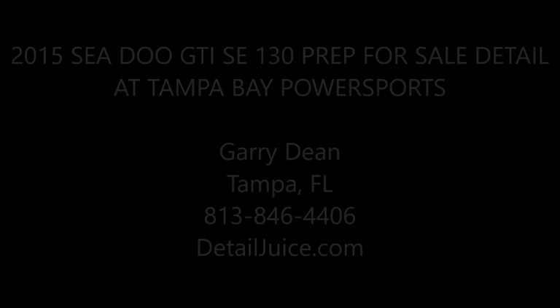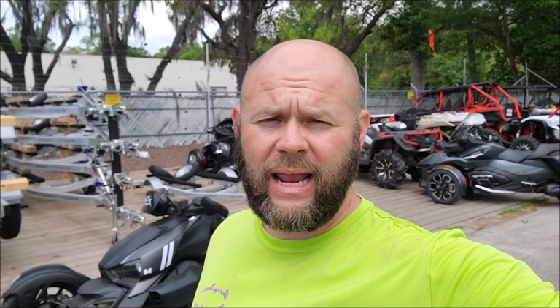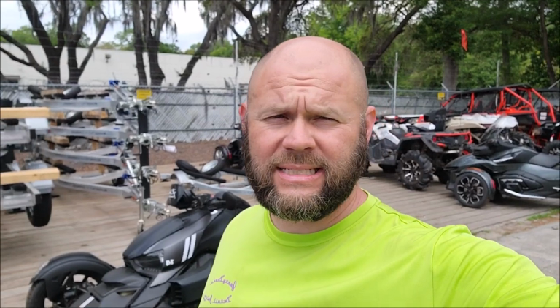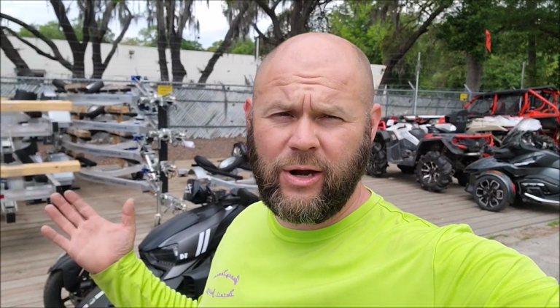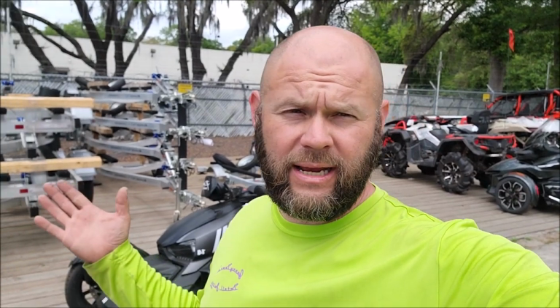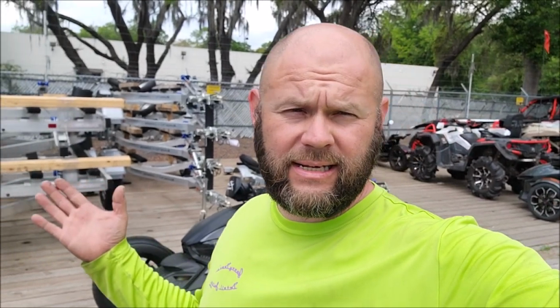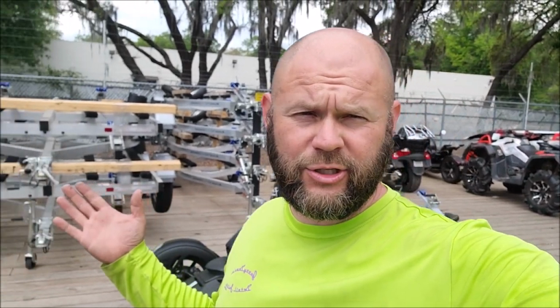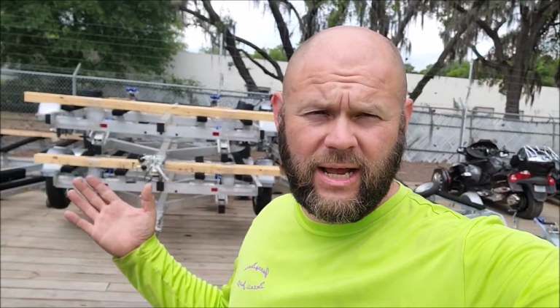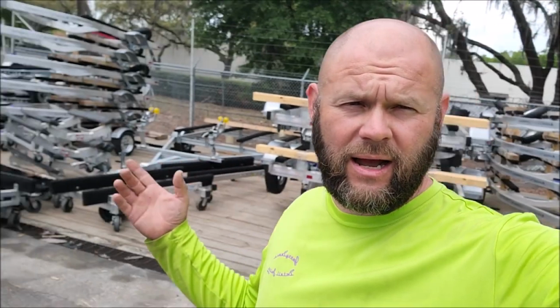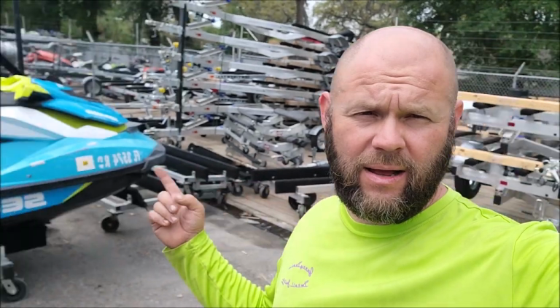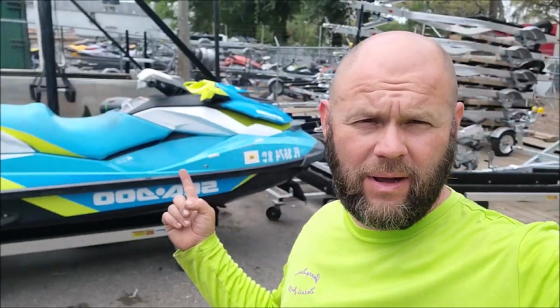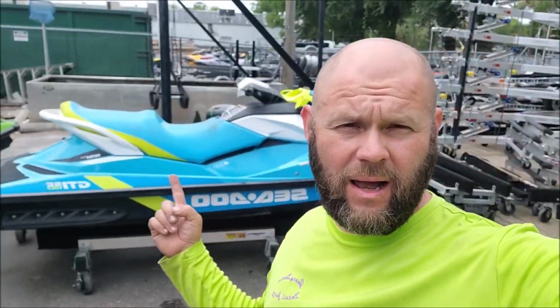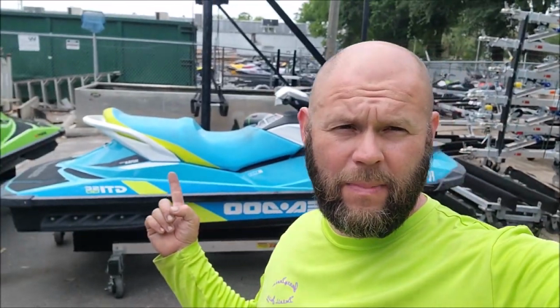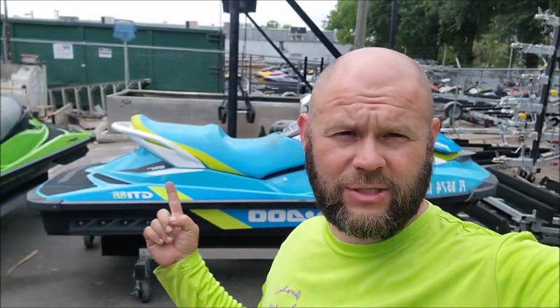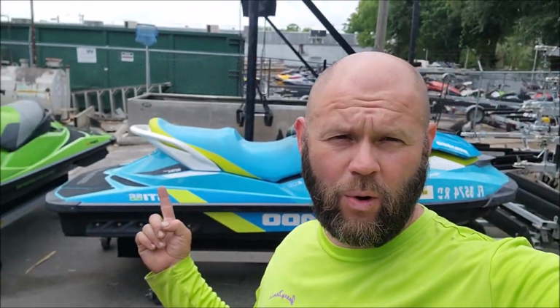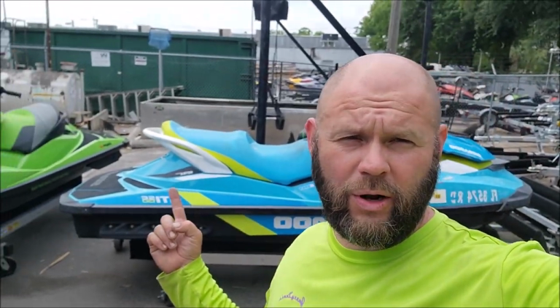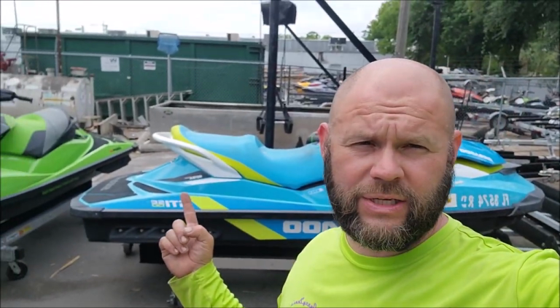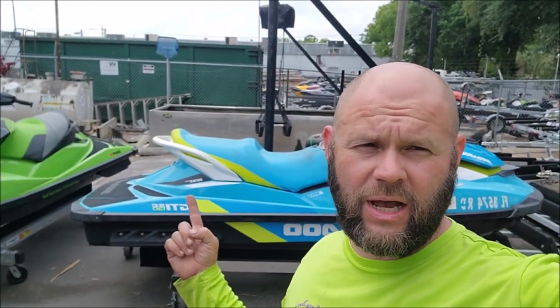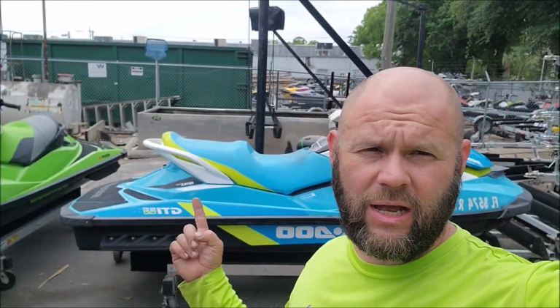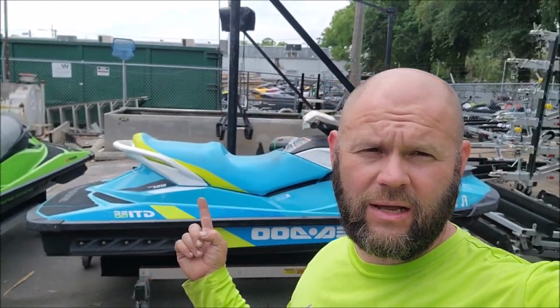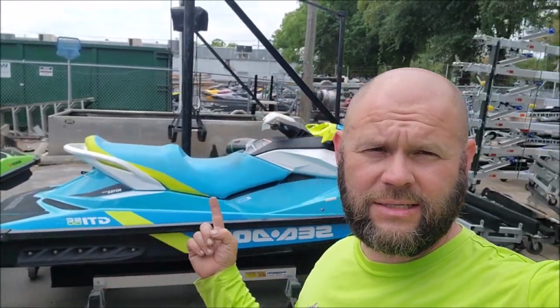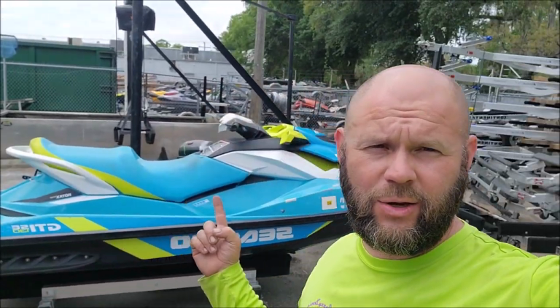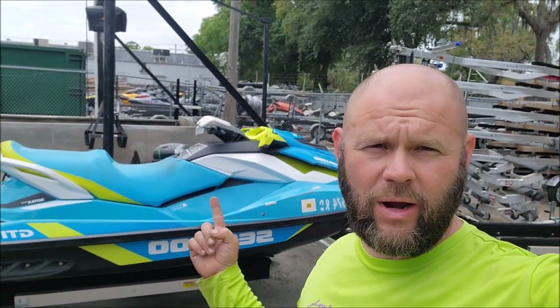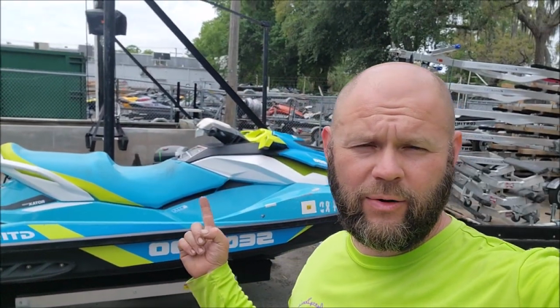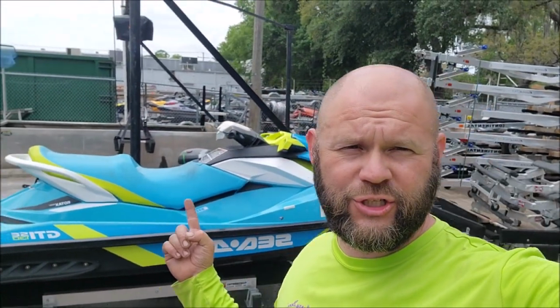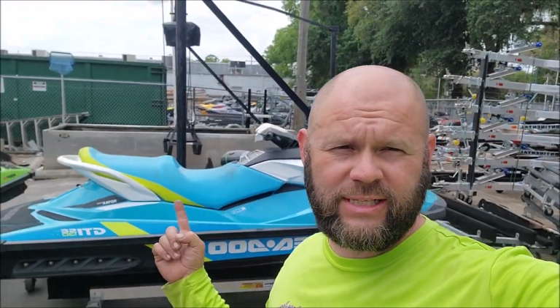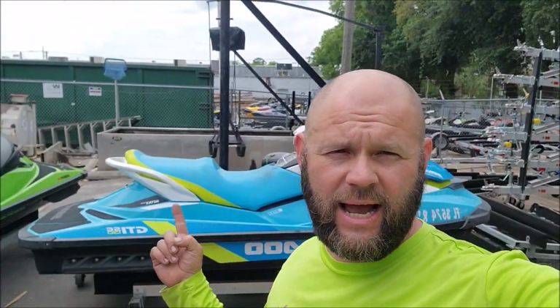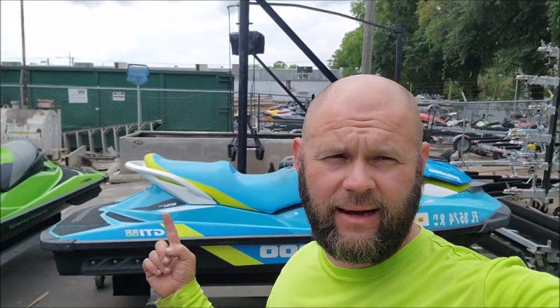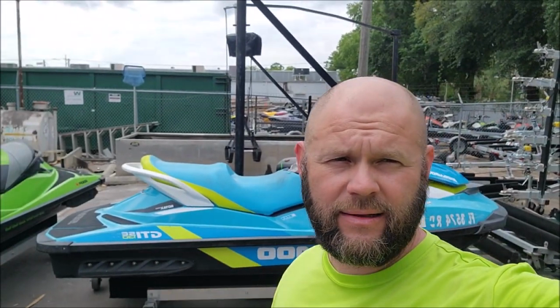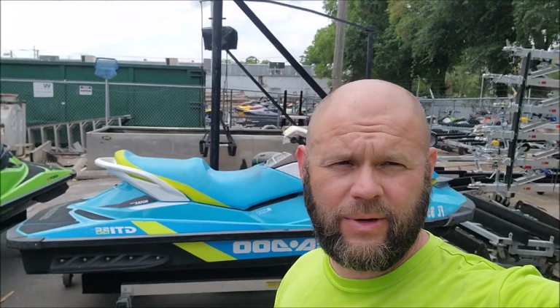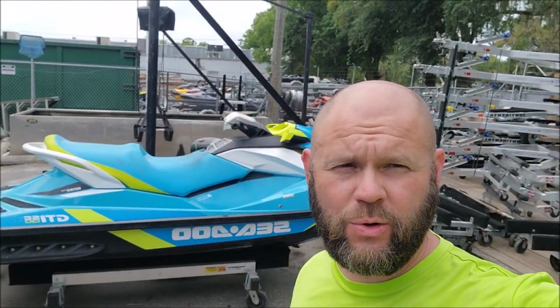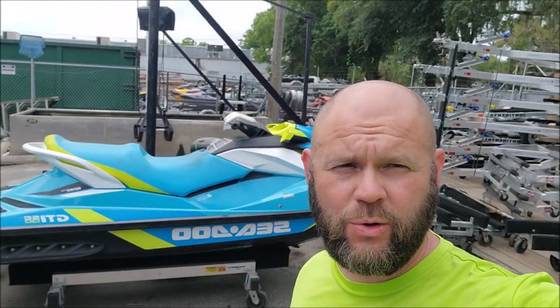Hey guys, Gary Dean, DetailJuice.com. I'm about to start working on this Sea-Doo right here, this GTI. Let me show it to you.